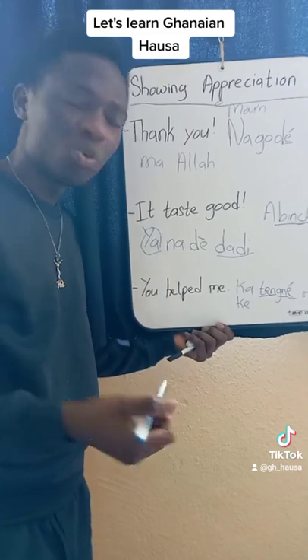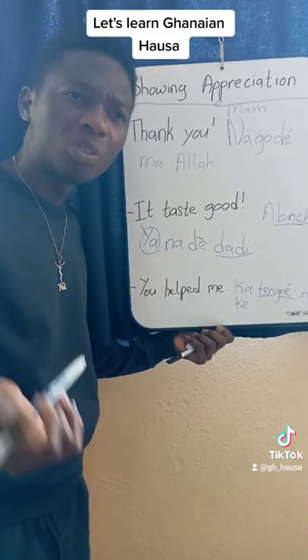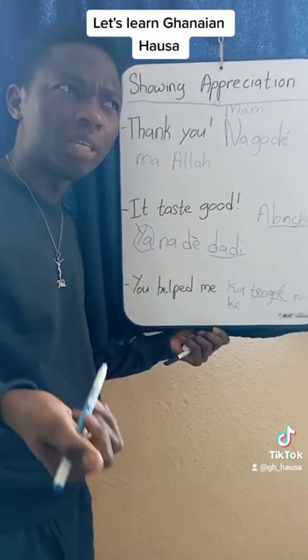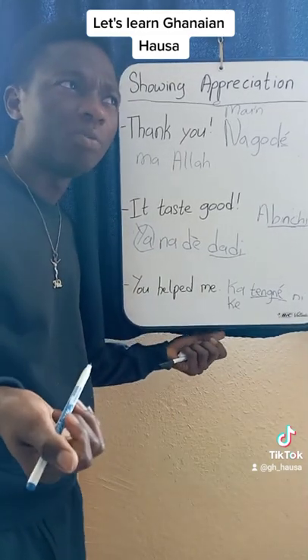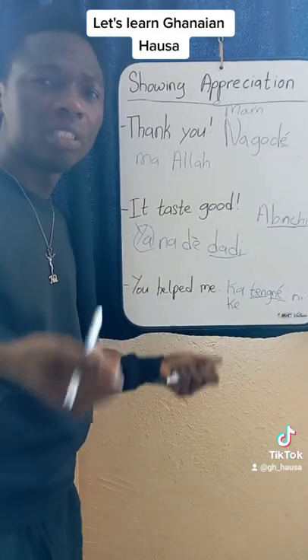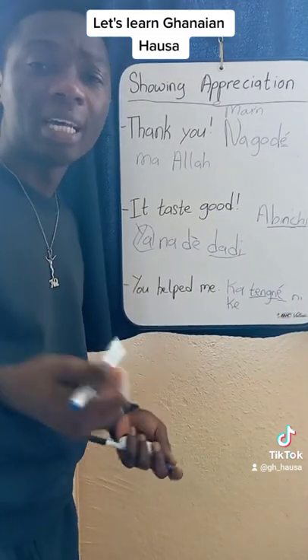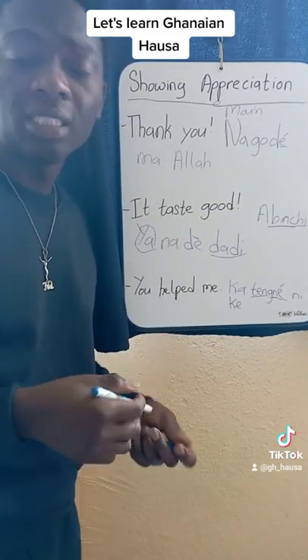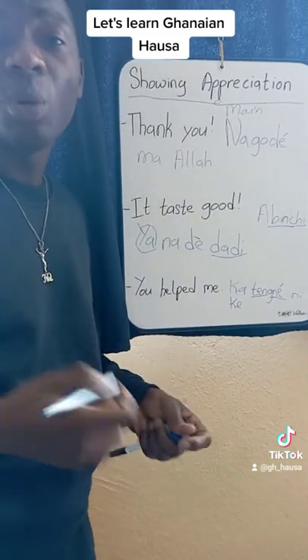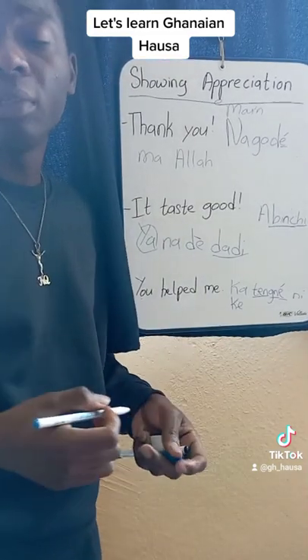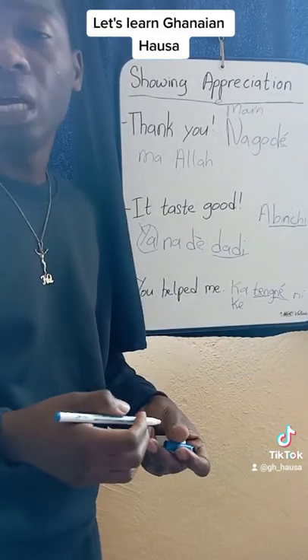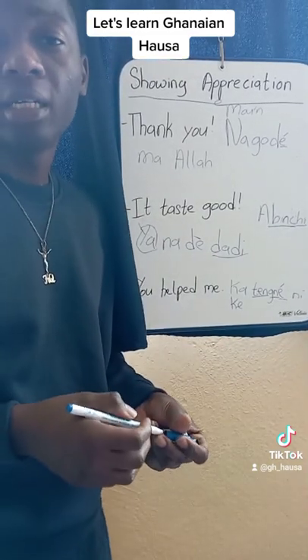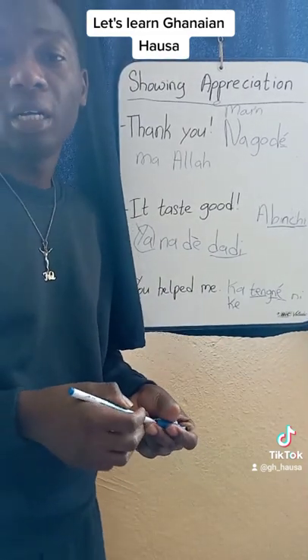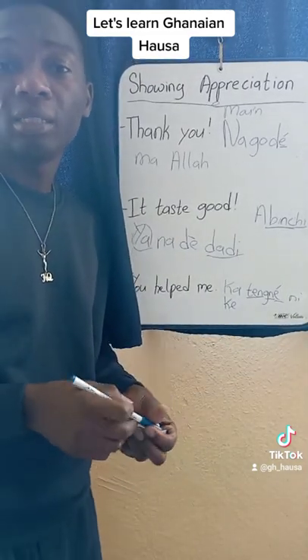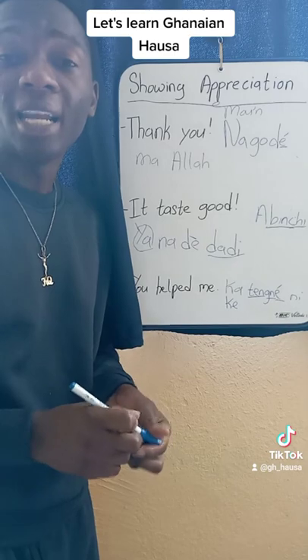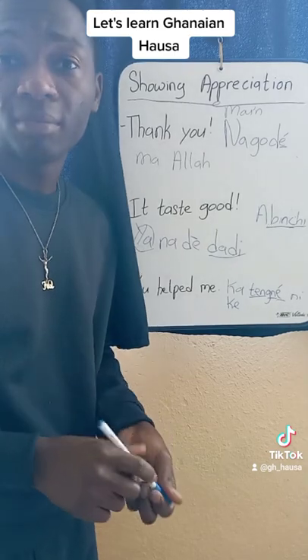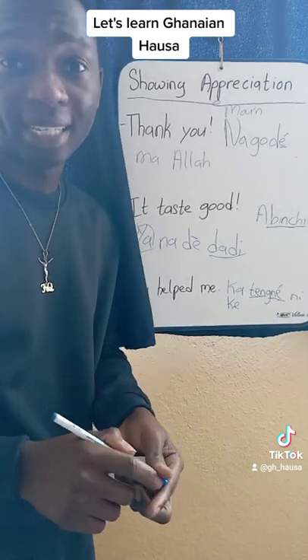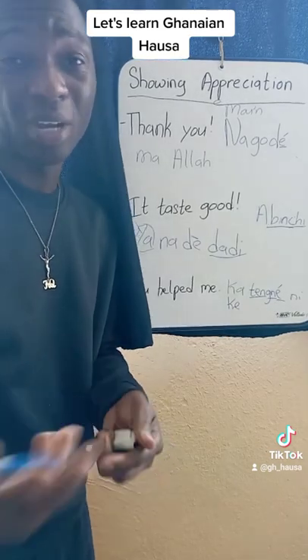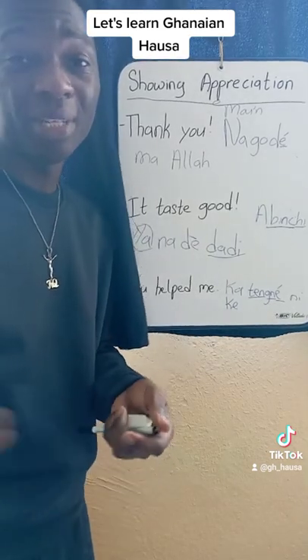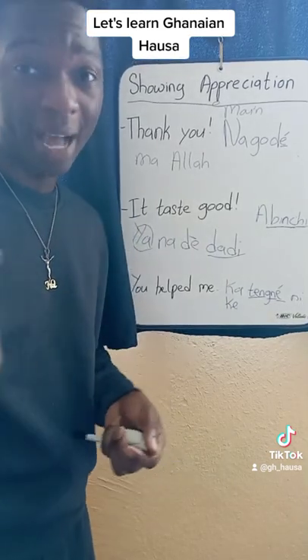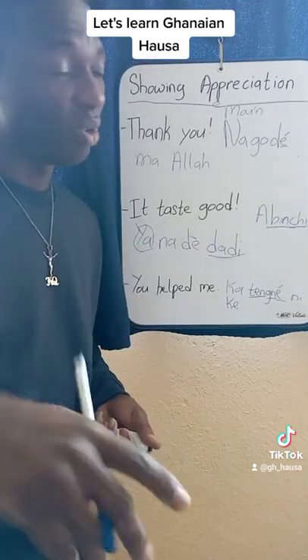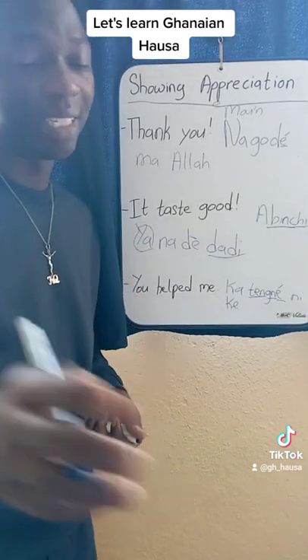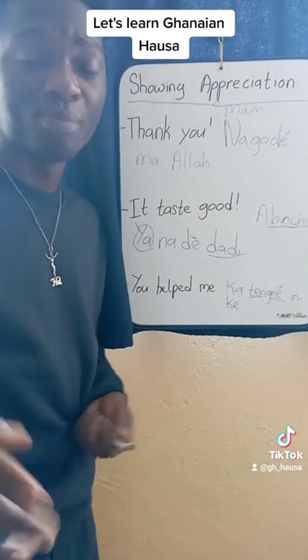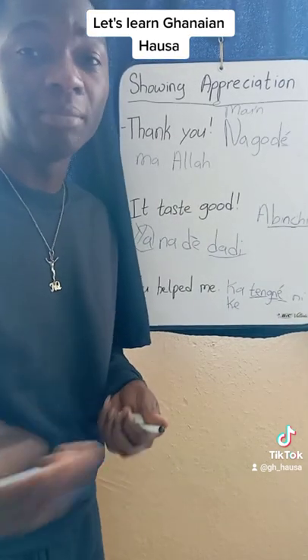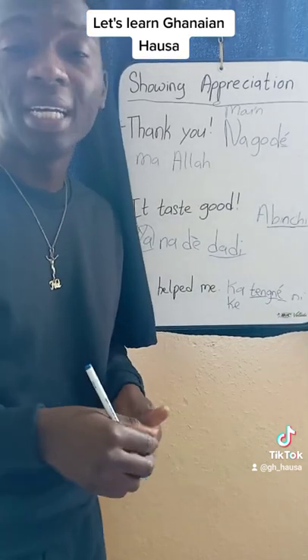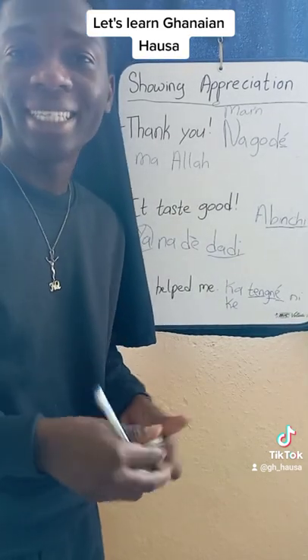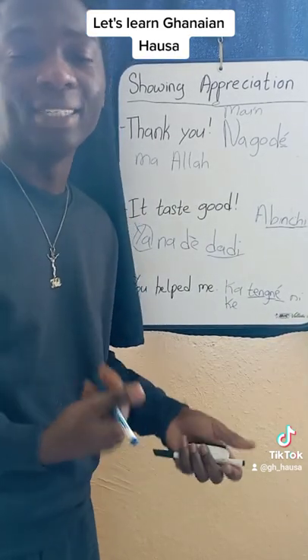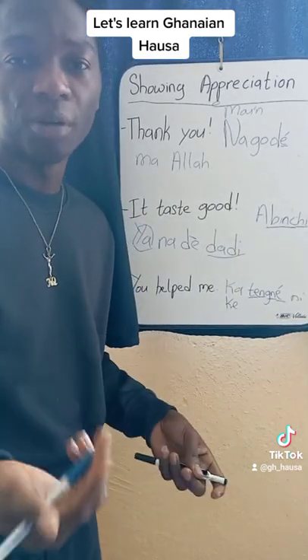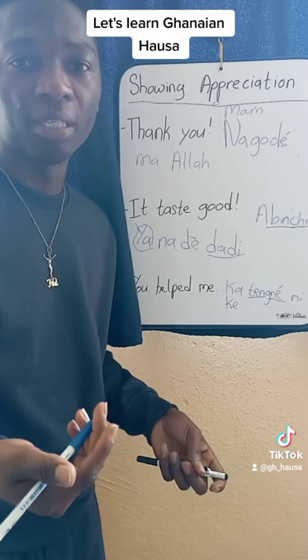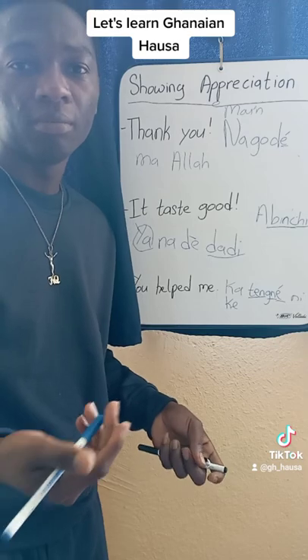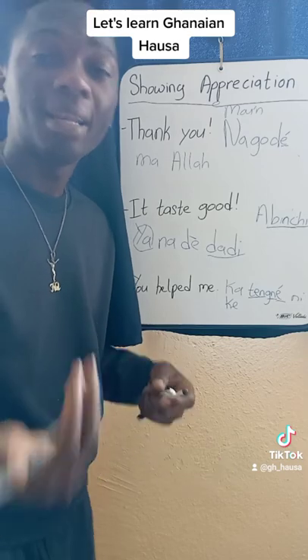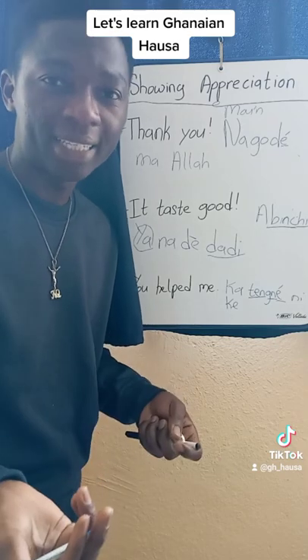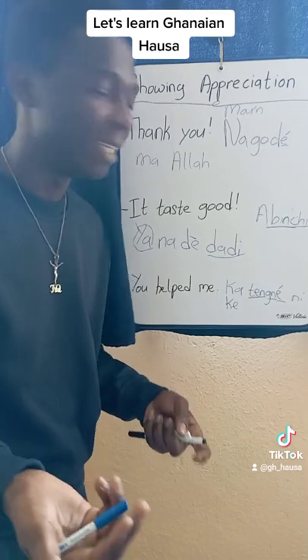So if you want to tell your teacher: Teacher, you helped me — you say Malam, ka tenyeni. This is my own phonetics, not the official Nigerian Hausa phonetics. Malam ka tenyeni means teacher, you helped me.